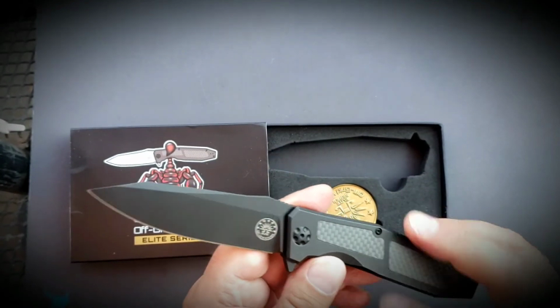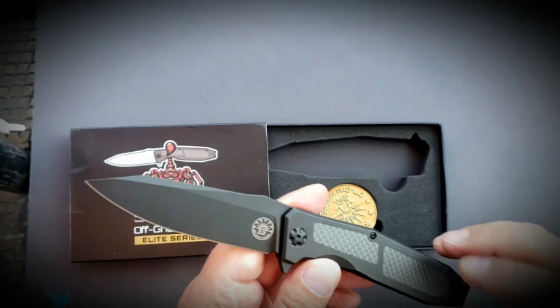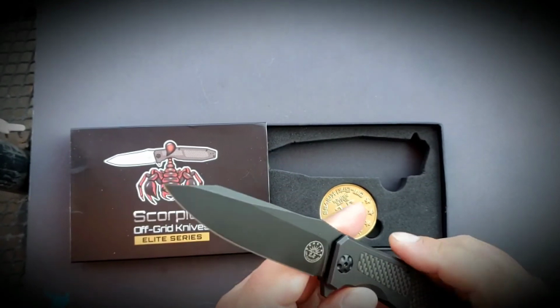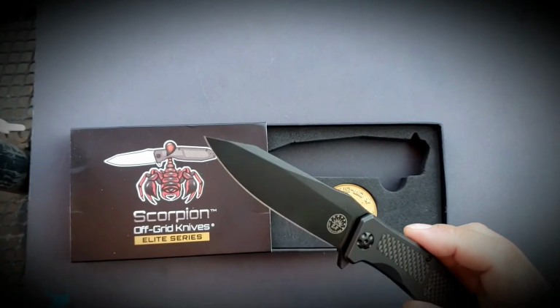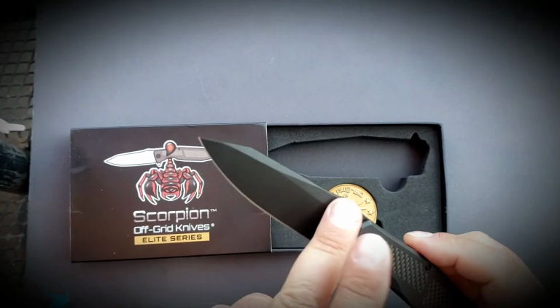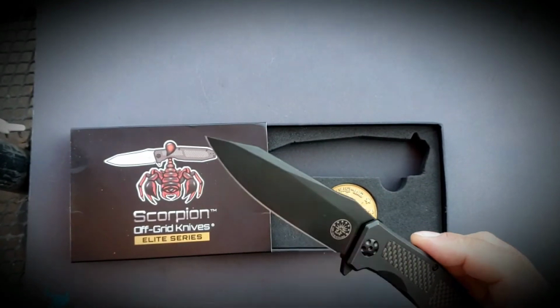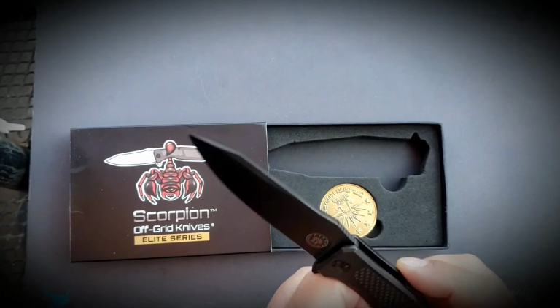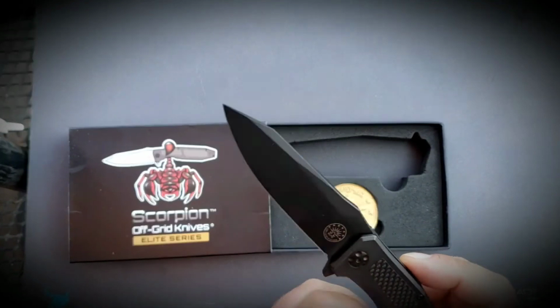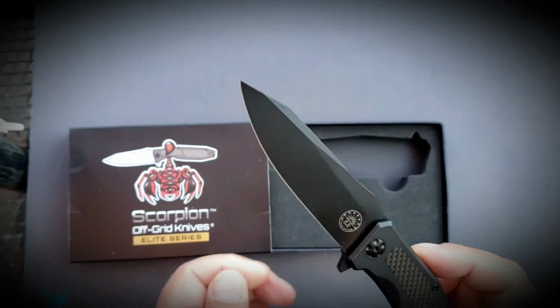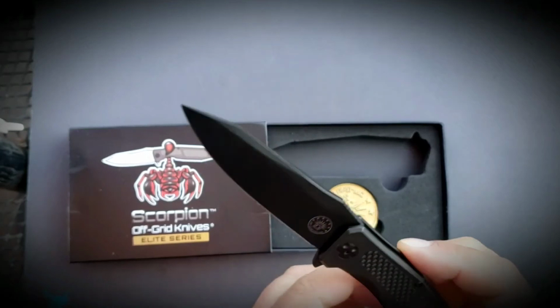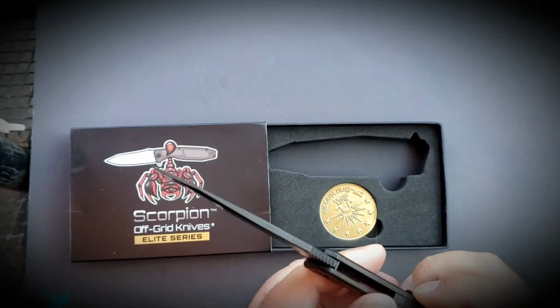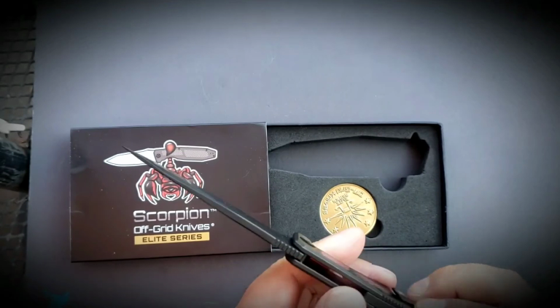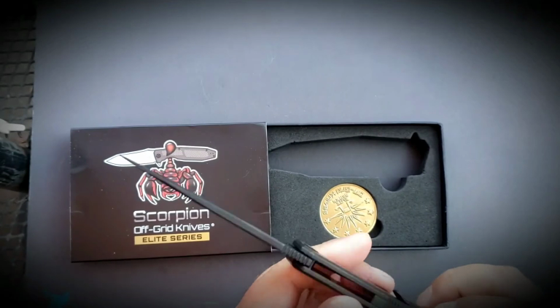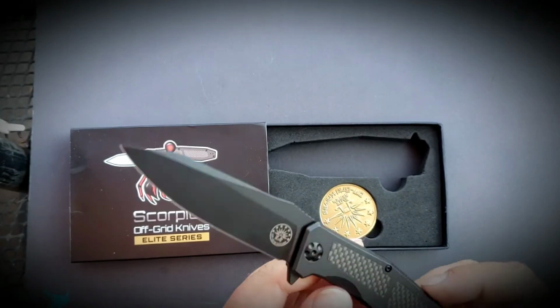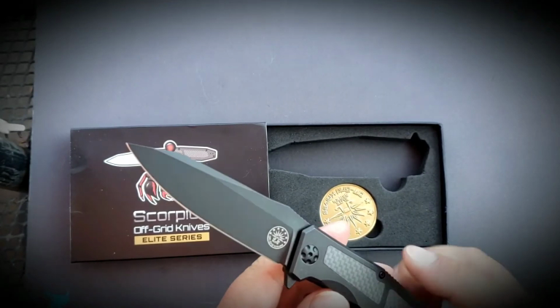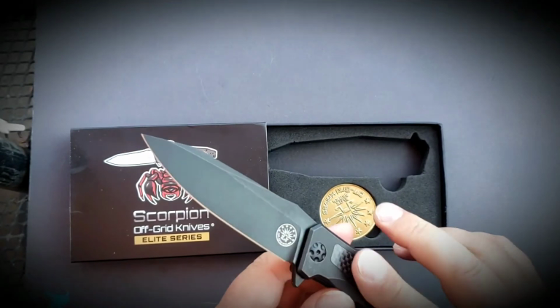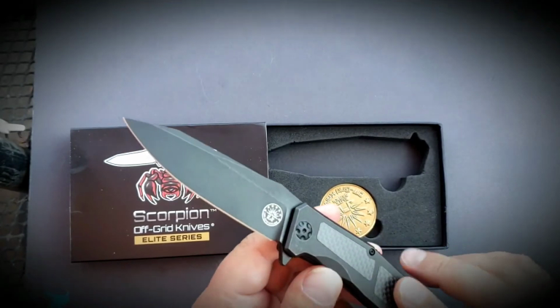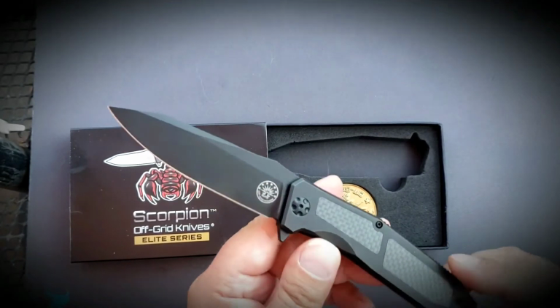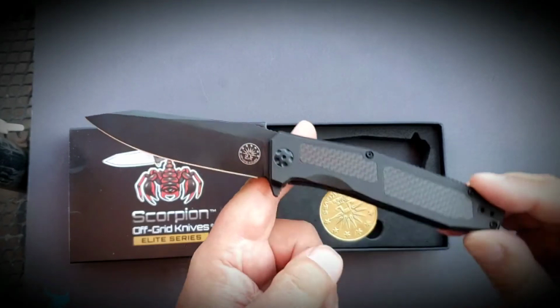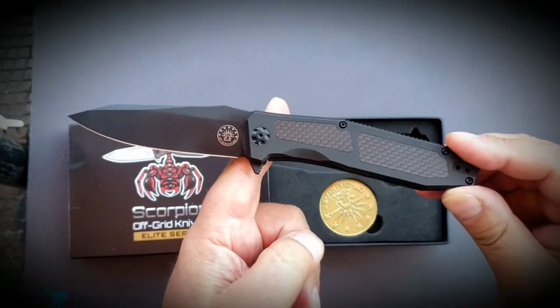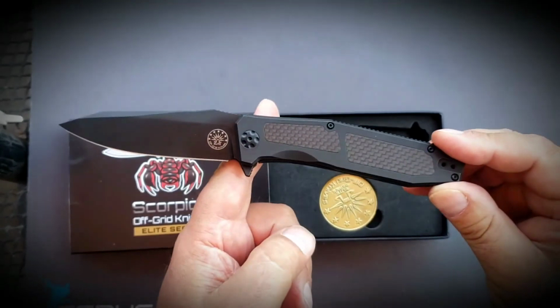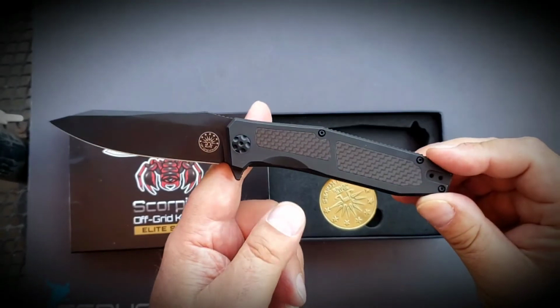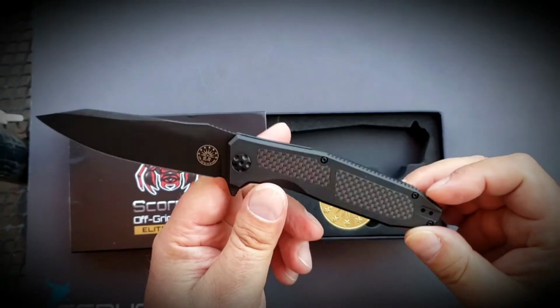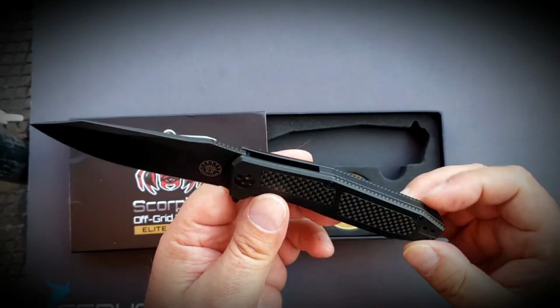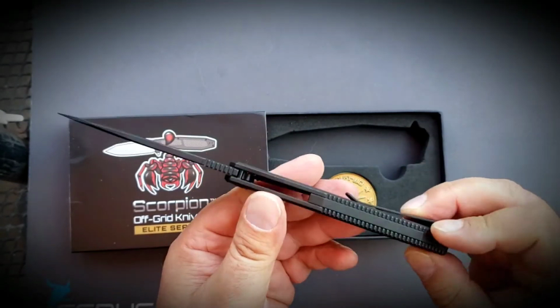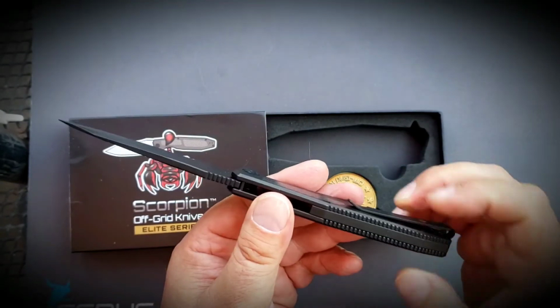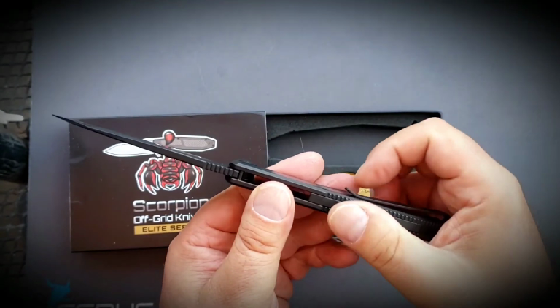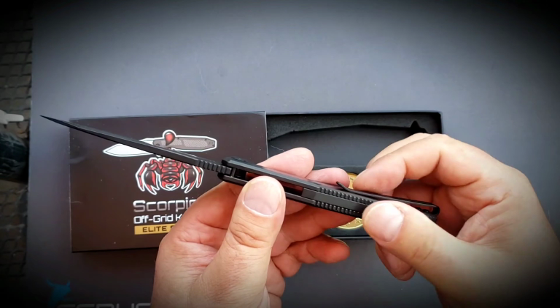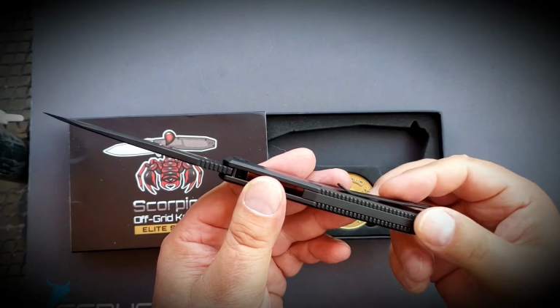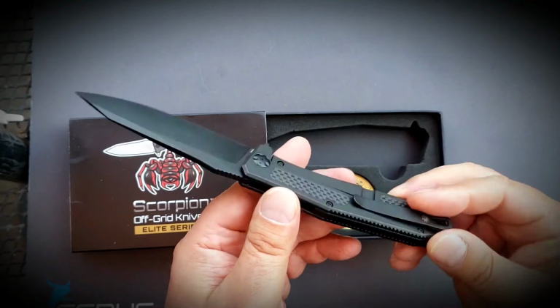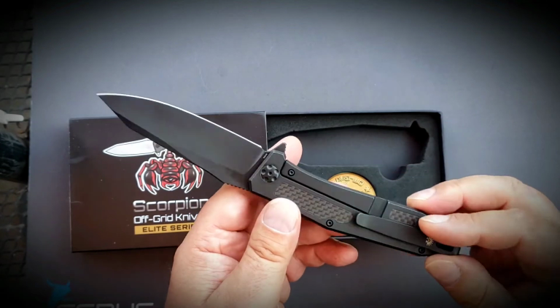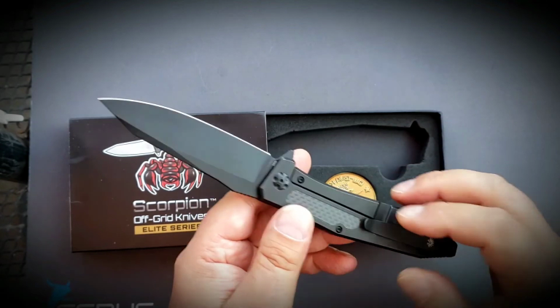It is S35VN. It is titanium. It's got a little bit of carbon fiber inlay. It's got beautiful jimping.